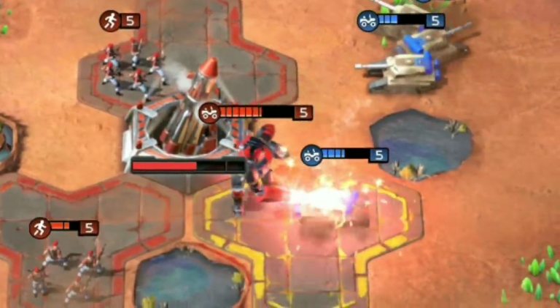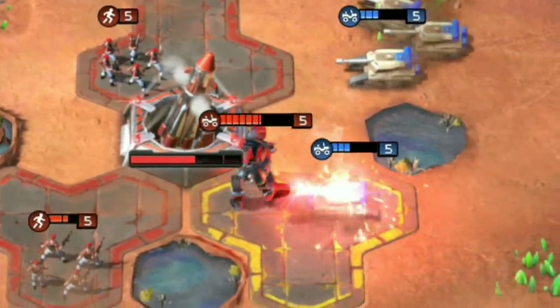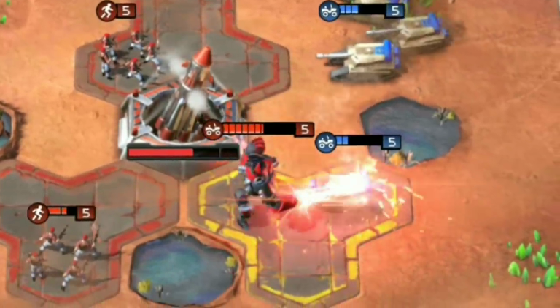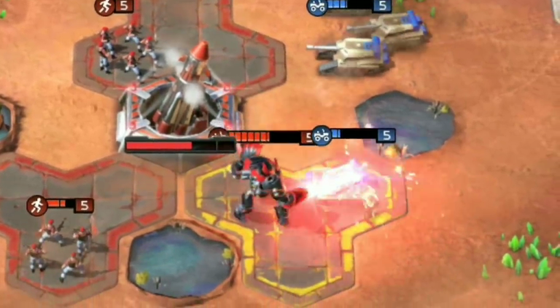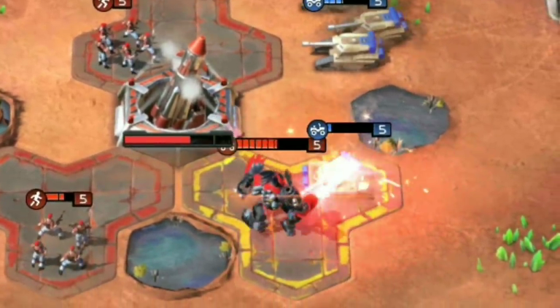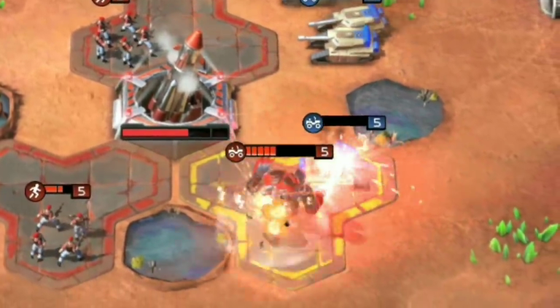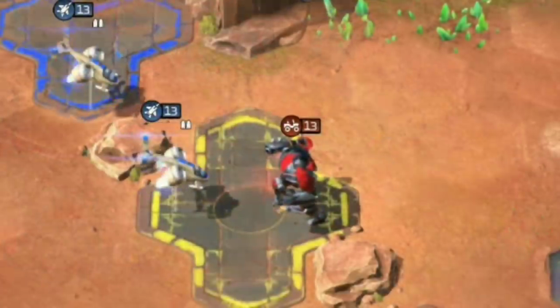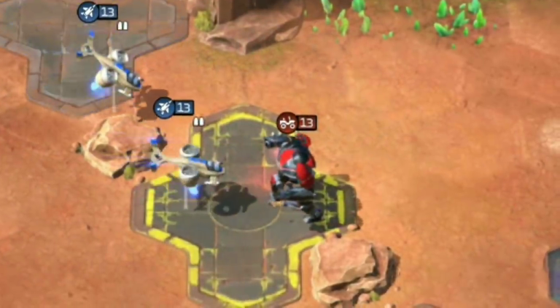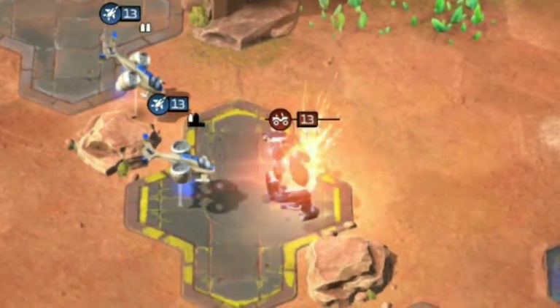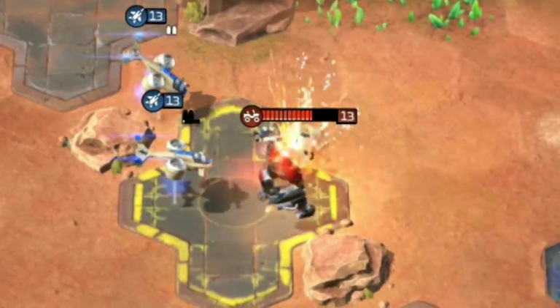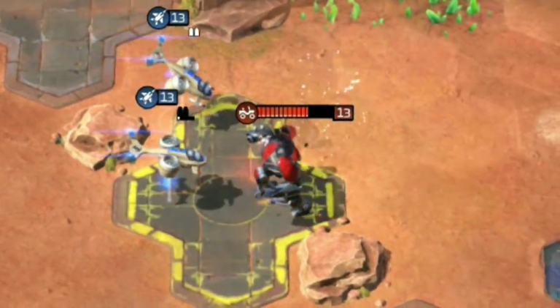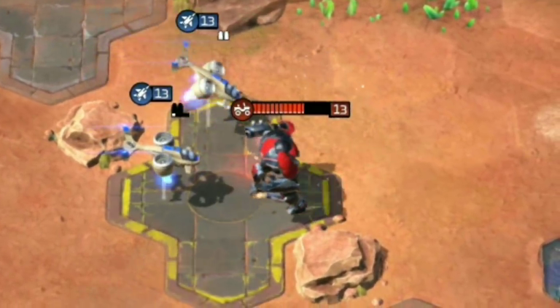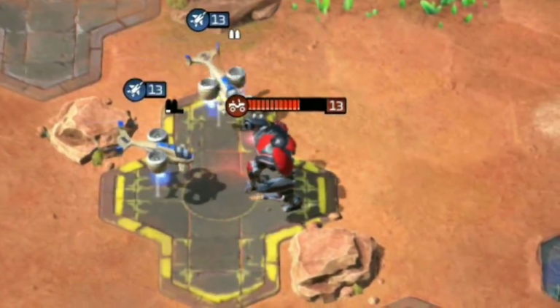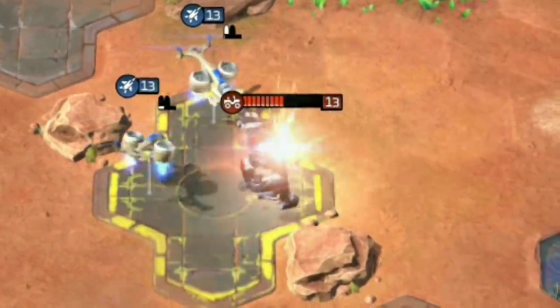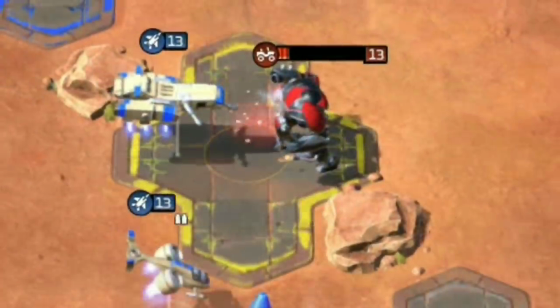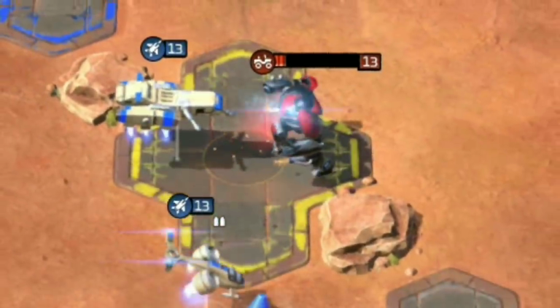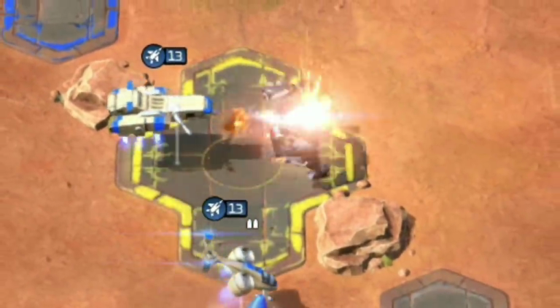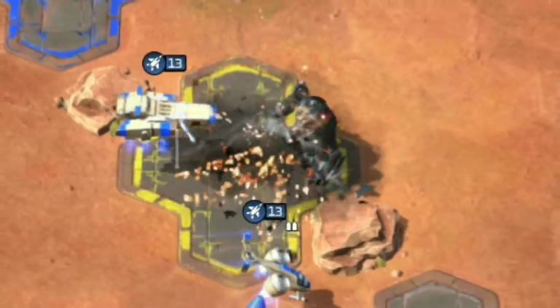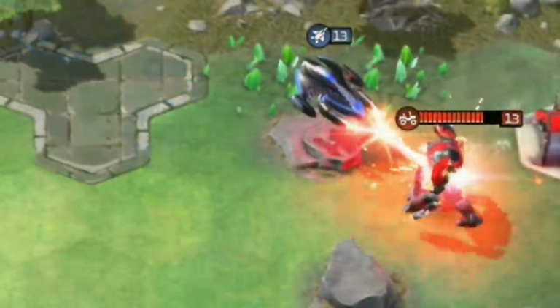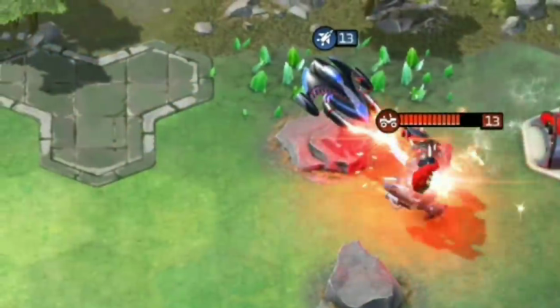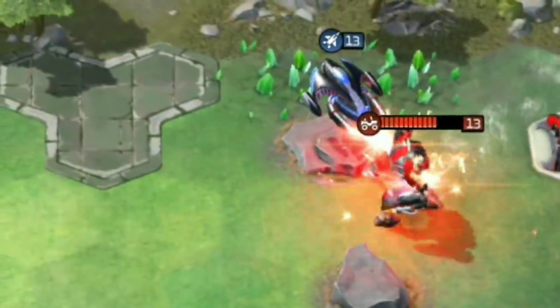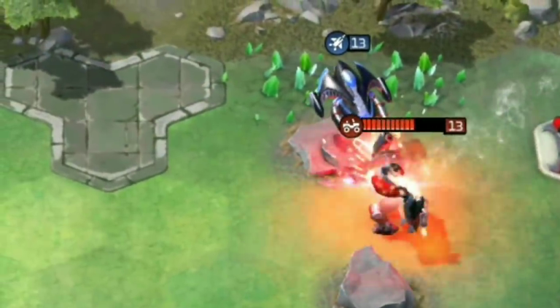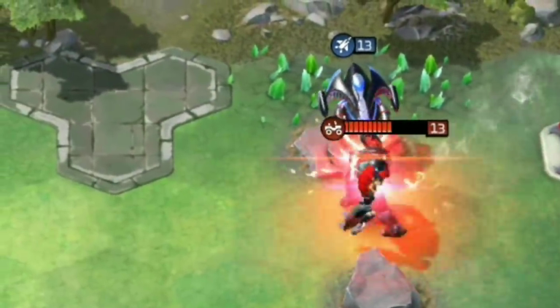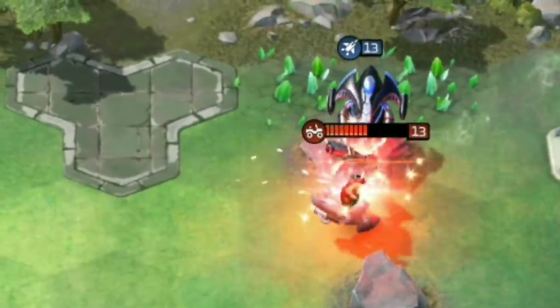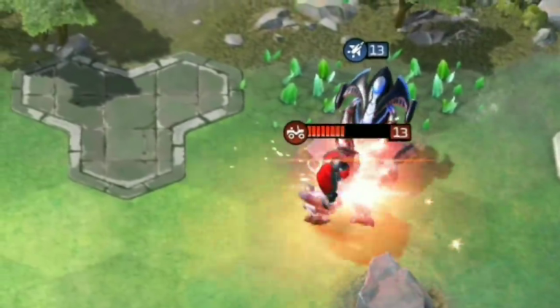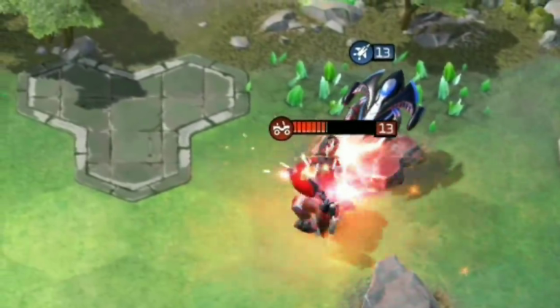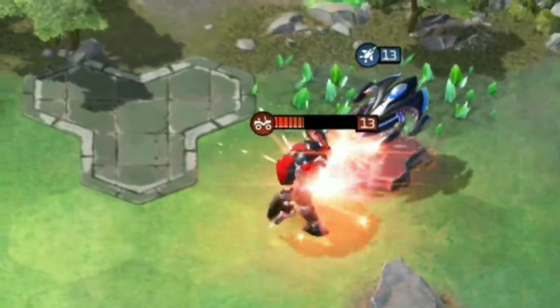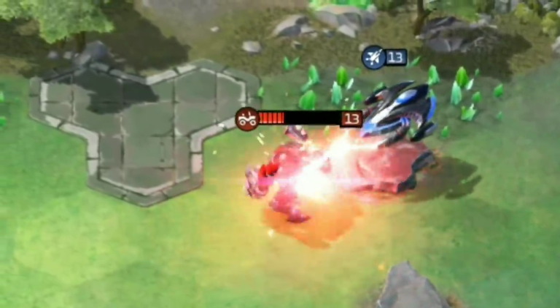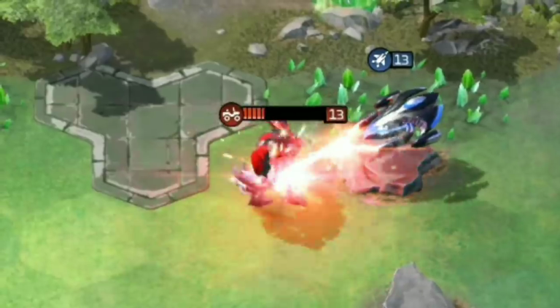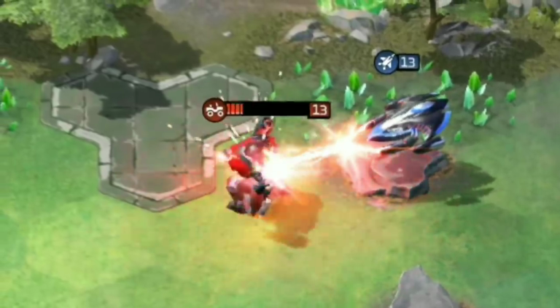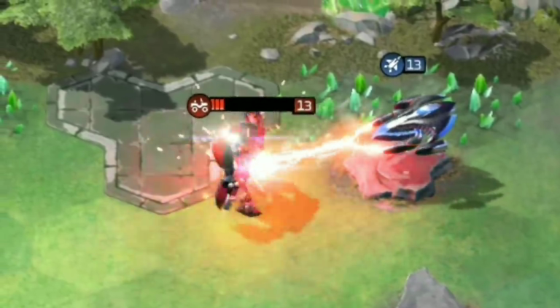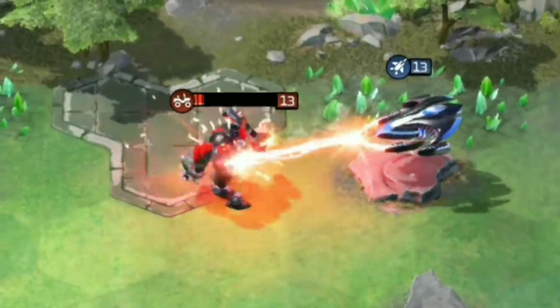For all their fury against ground targets, Avatars are not equipped to handle enemy aircraft. The Kodiak or Basilisk are the most obvious counters, as when an Avatar strides onto the battlefield, it needs to be taken care of quickly.